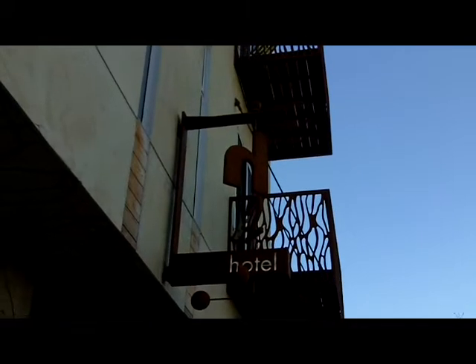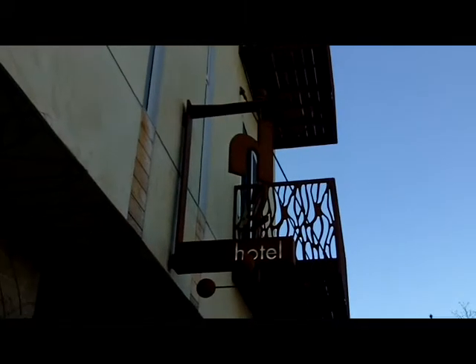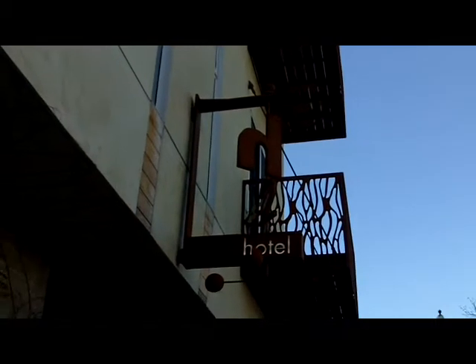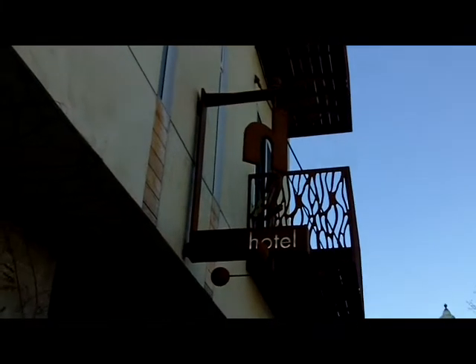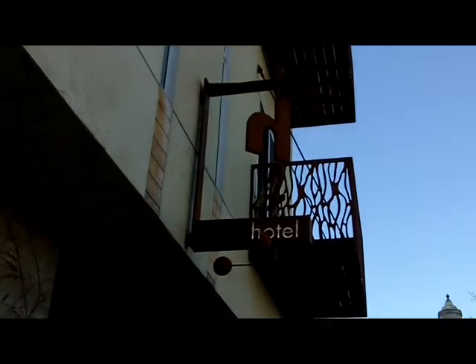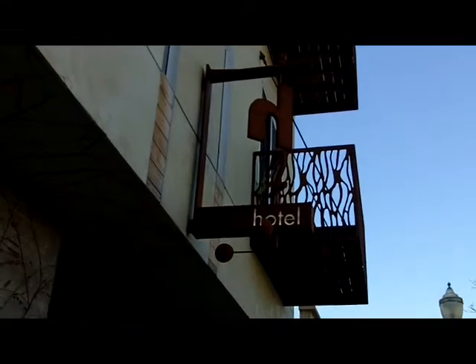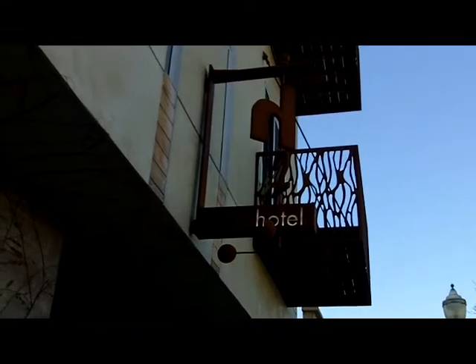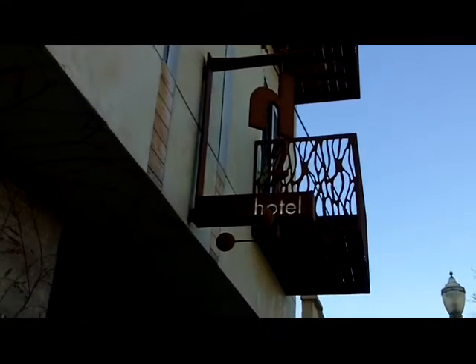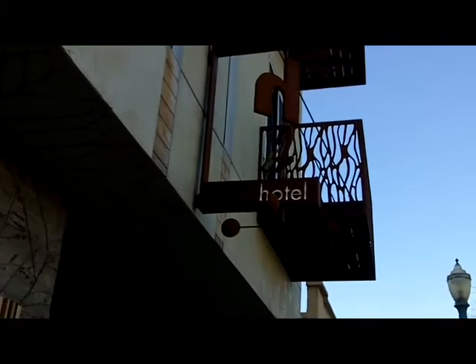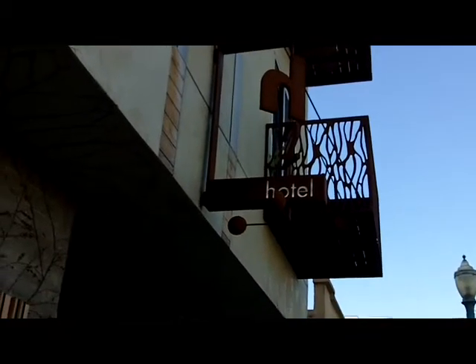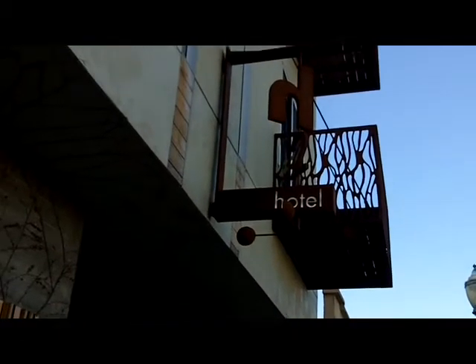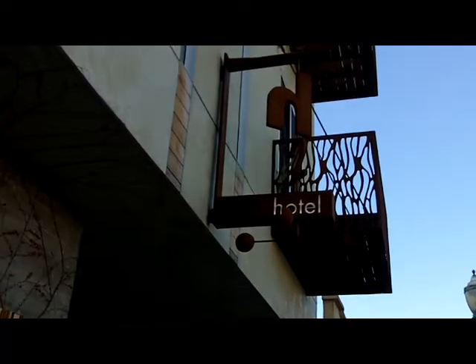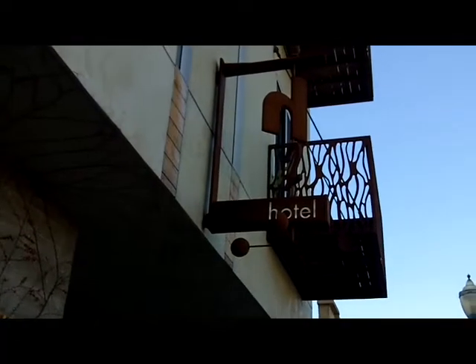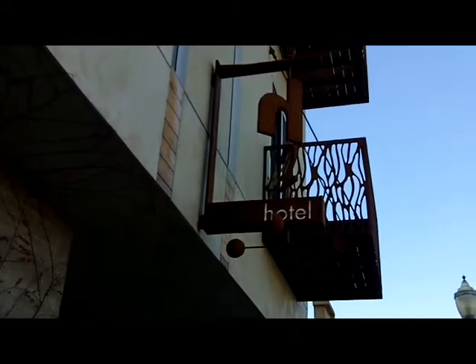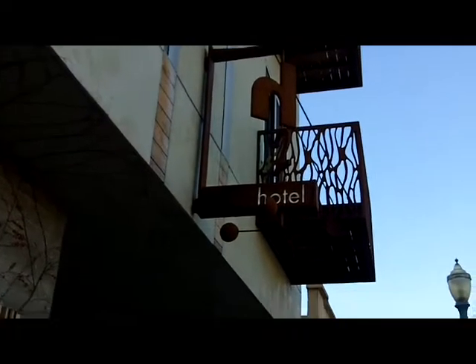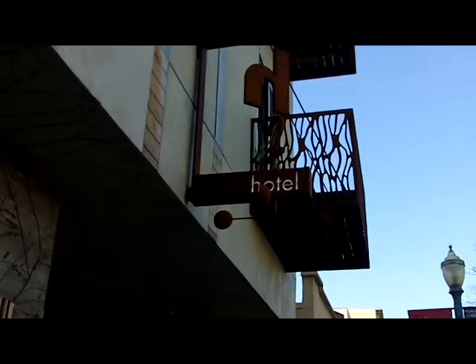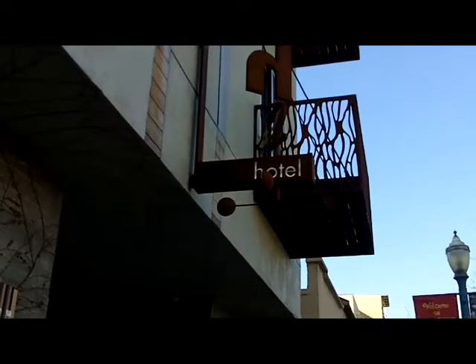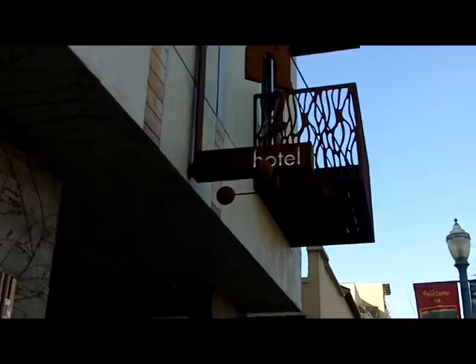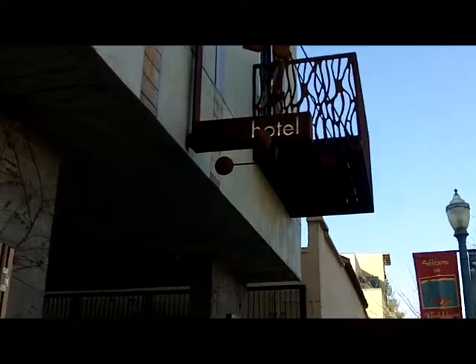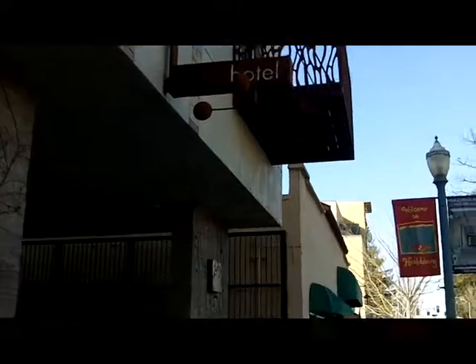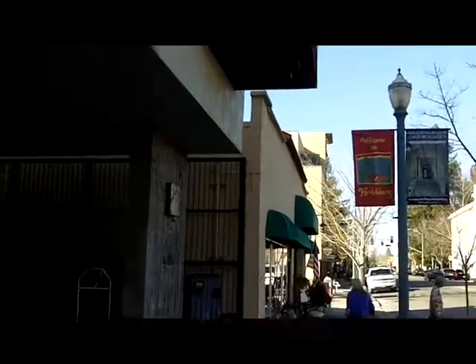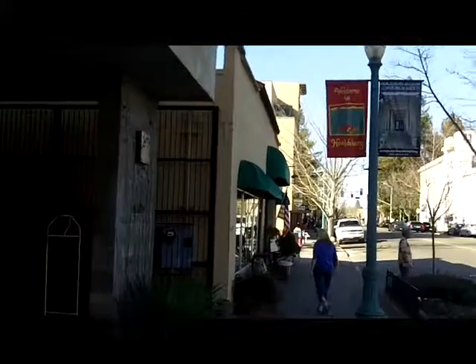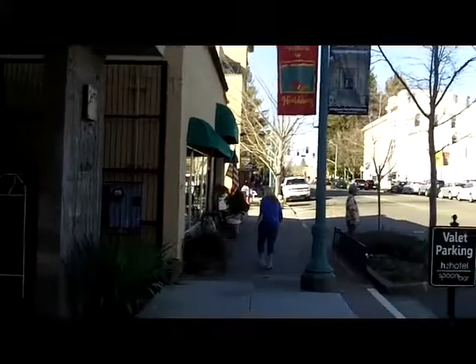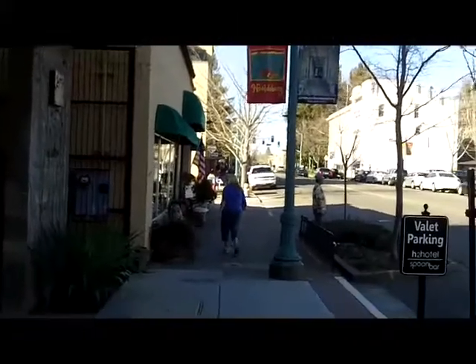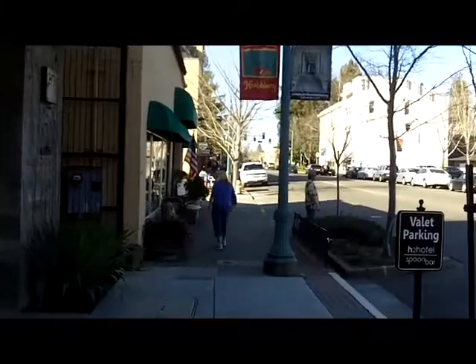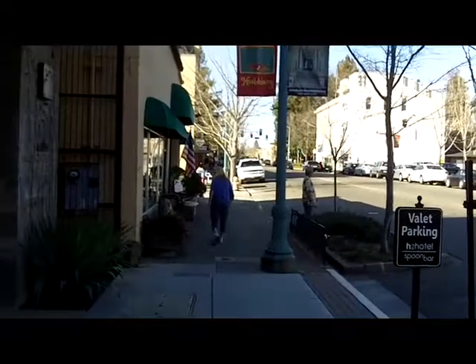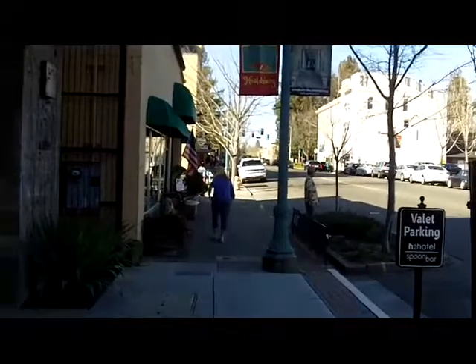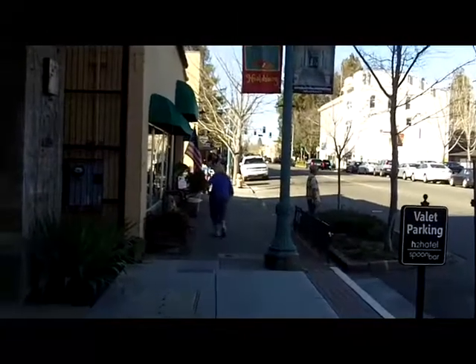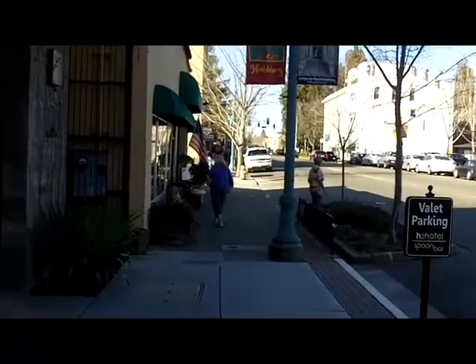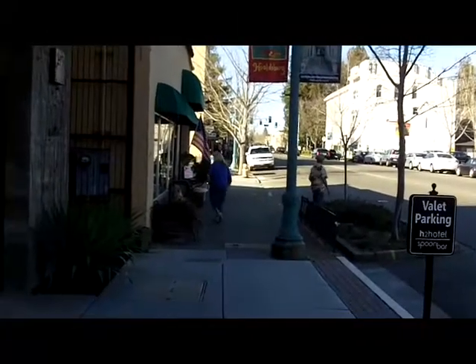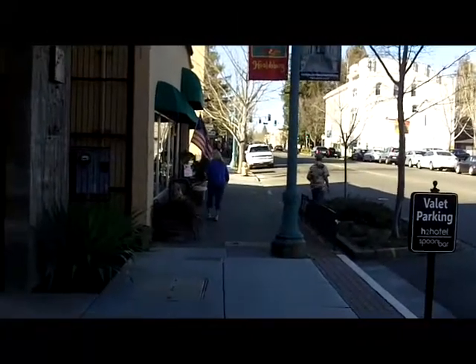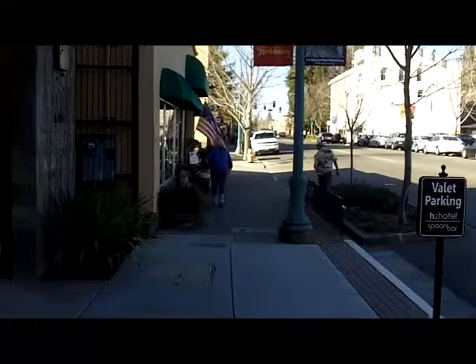This is the H2 Hotel. We call it that because it's the second part of a sister property for the Healdsburg Hotel, which is right up there towards the plaza on the corner. This is like one block off the plaza.